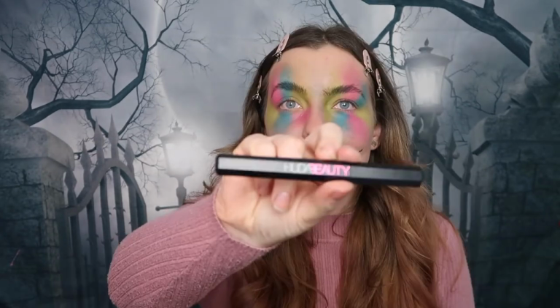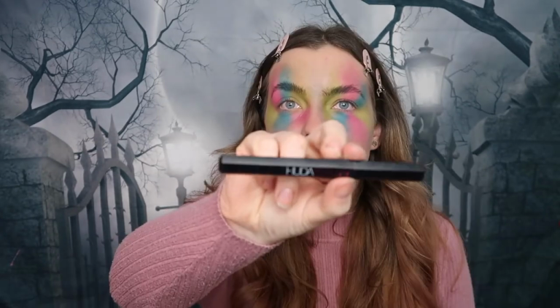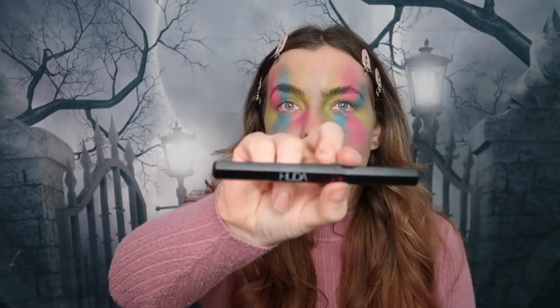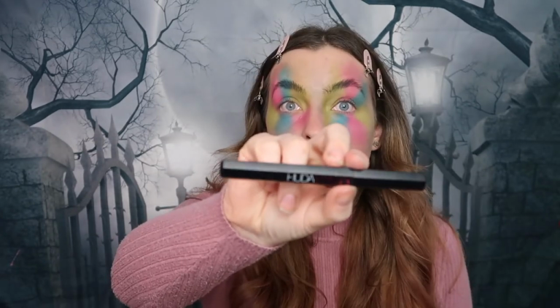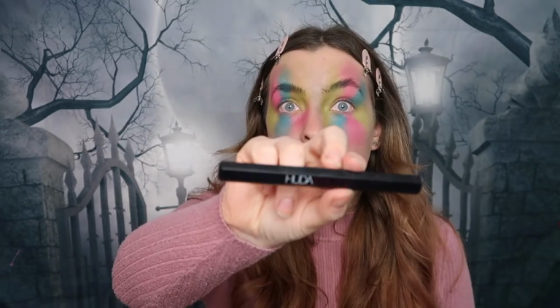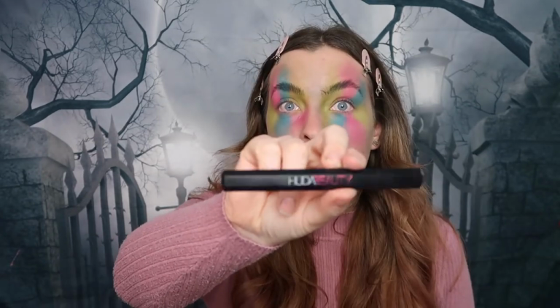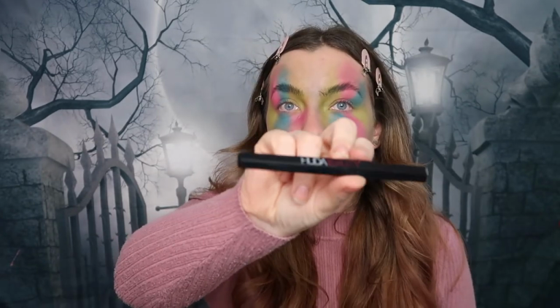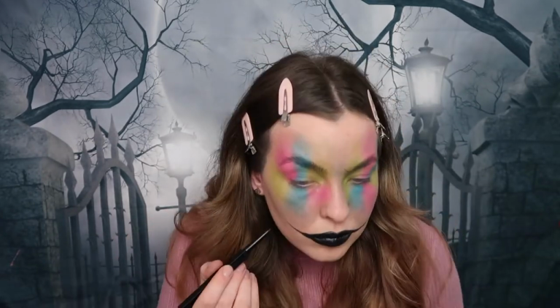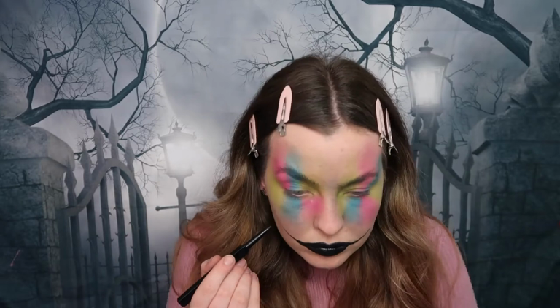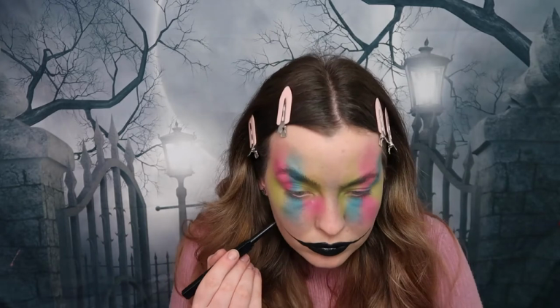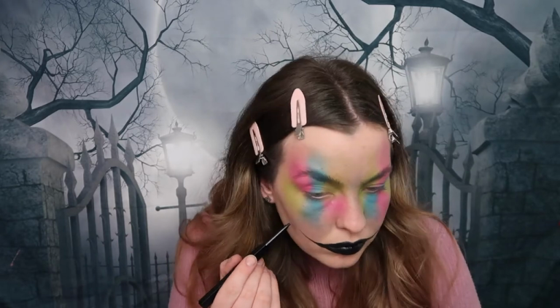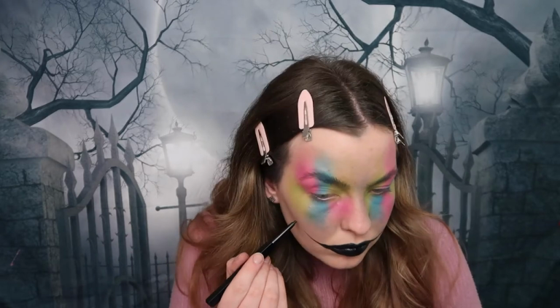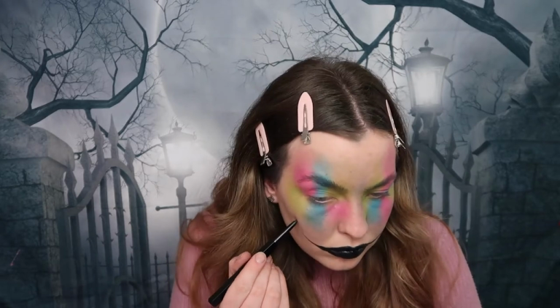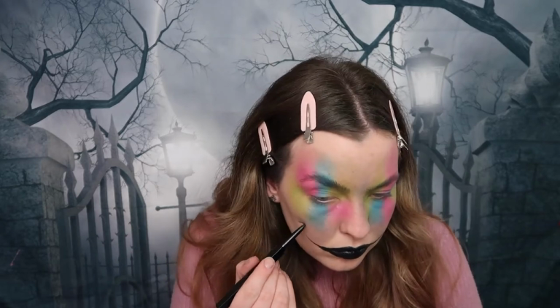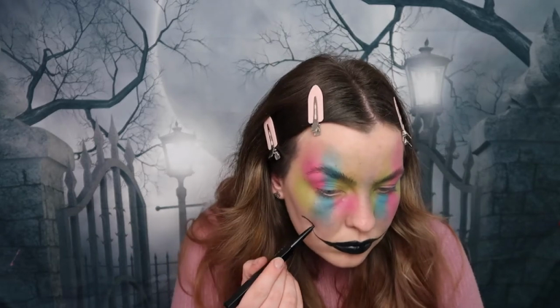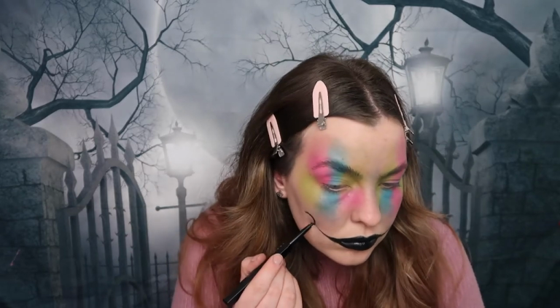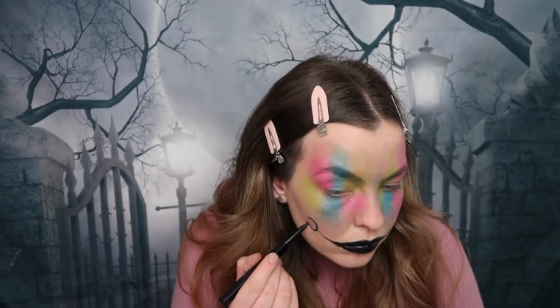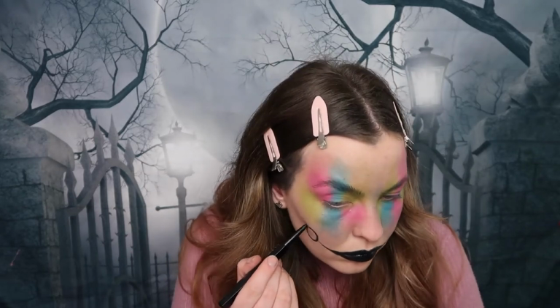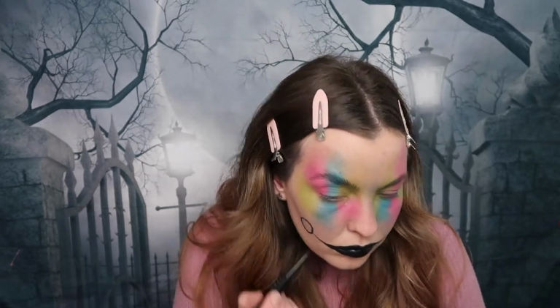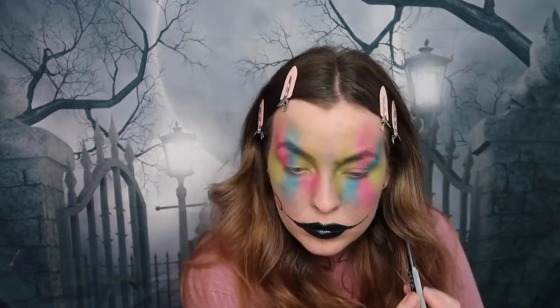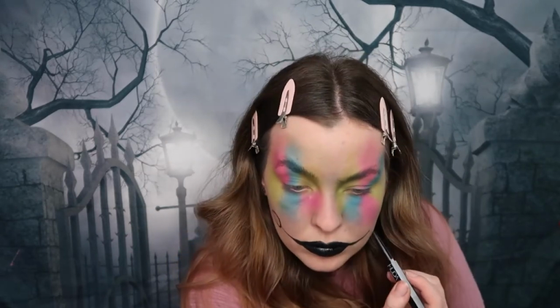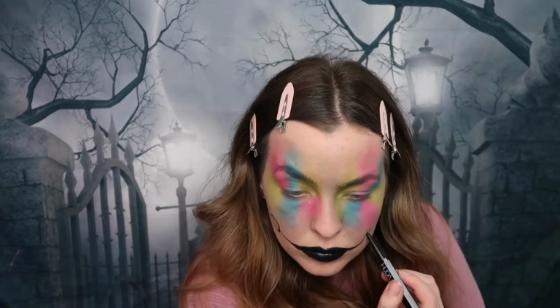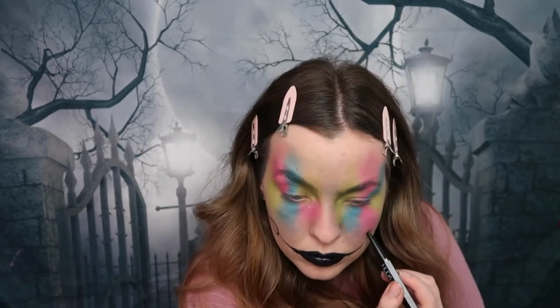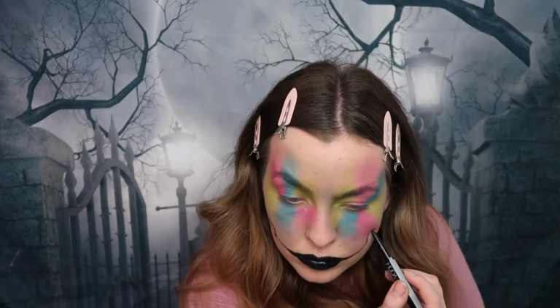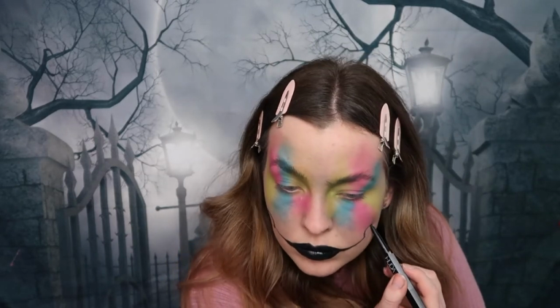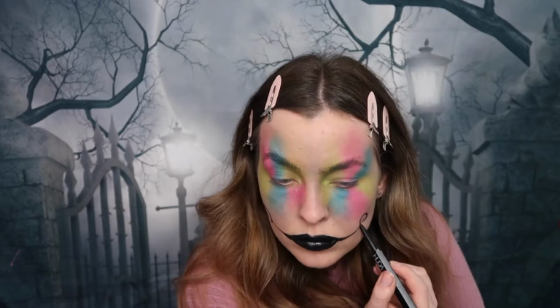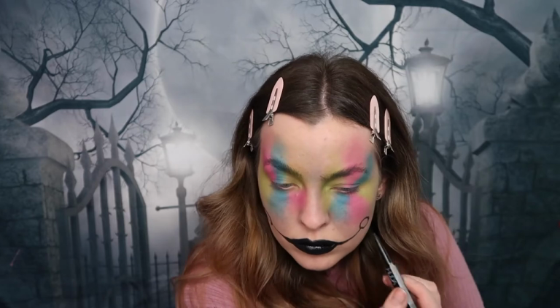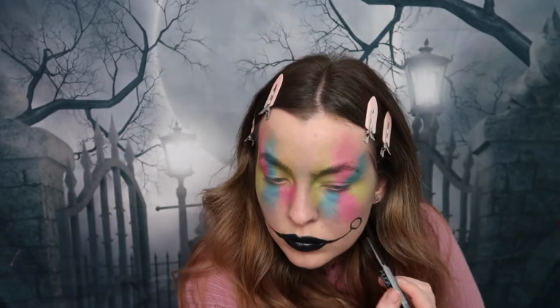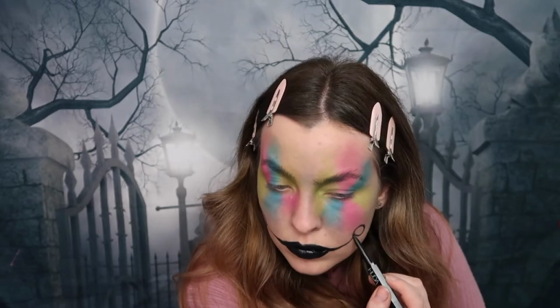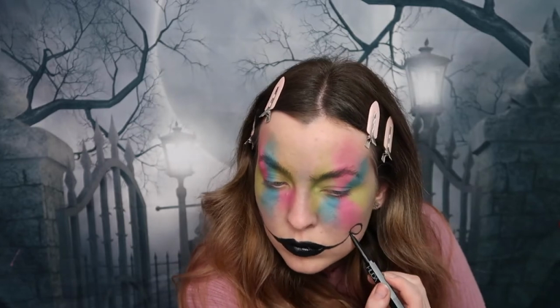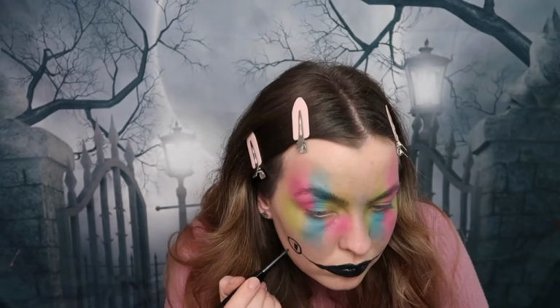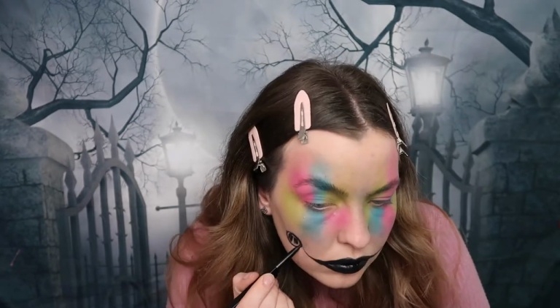I'm now taking this Huda Beauty eyeliner double duo pen because the liquid lipstick wasn't working so well, and we're just creating two circles to replicate cheeks.